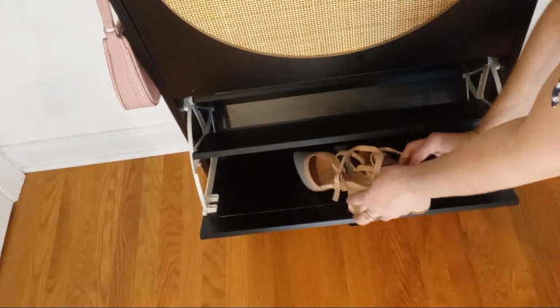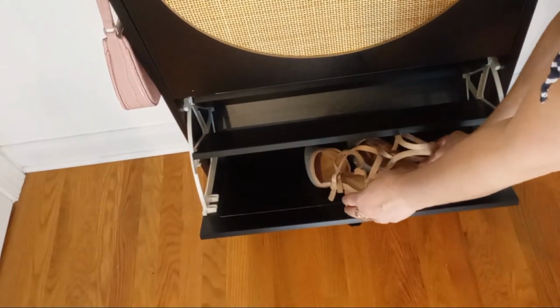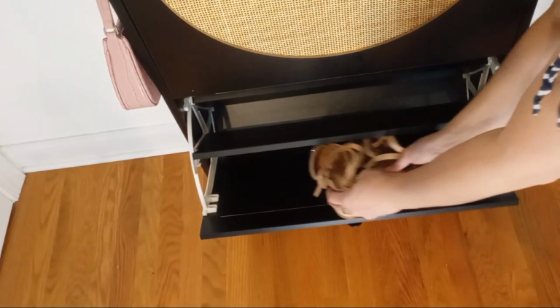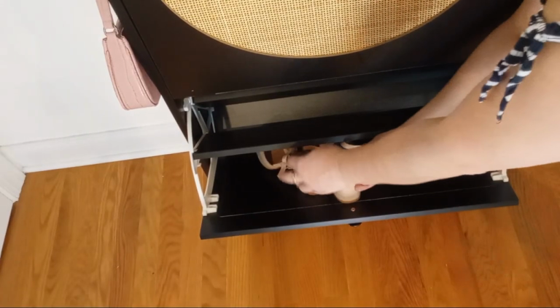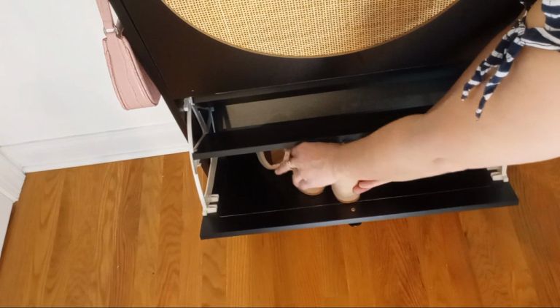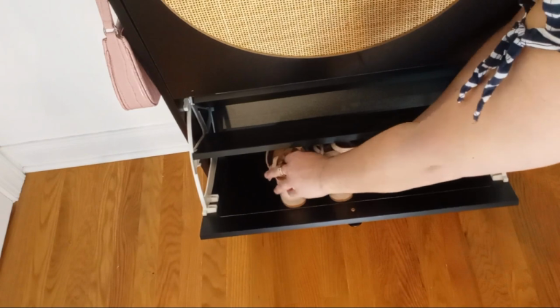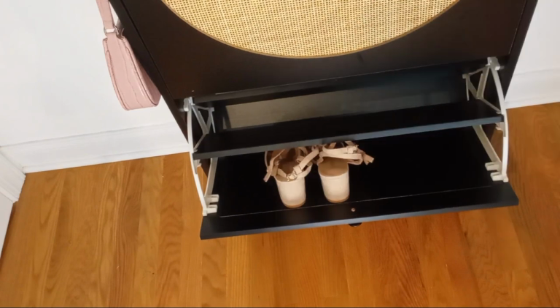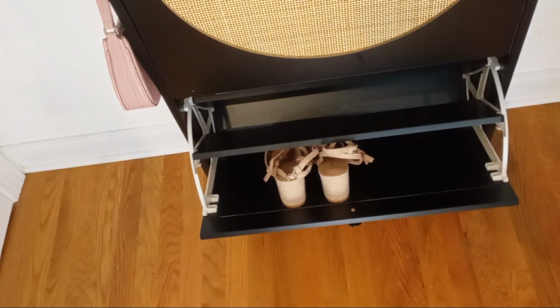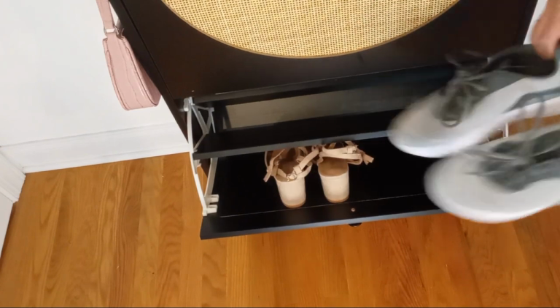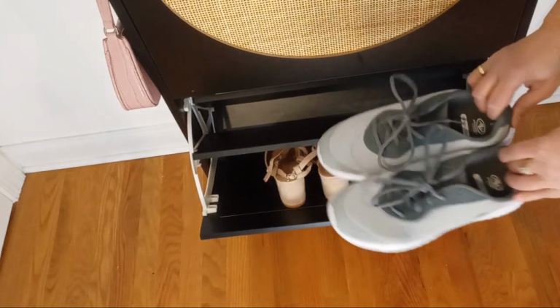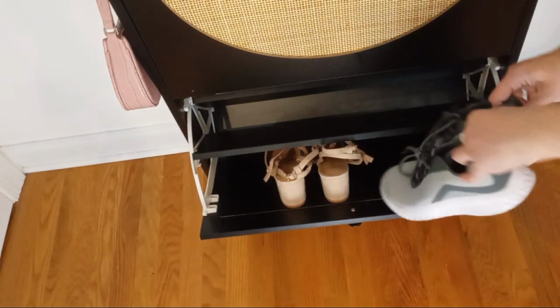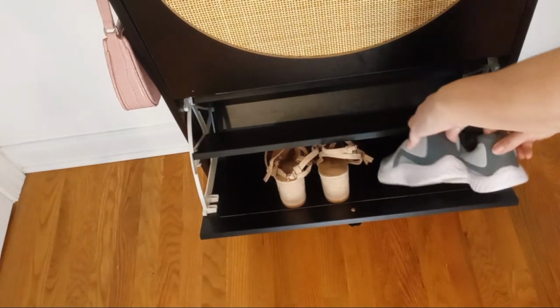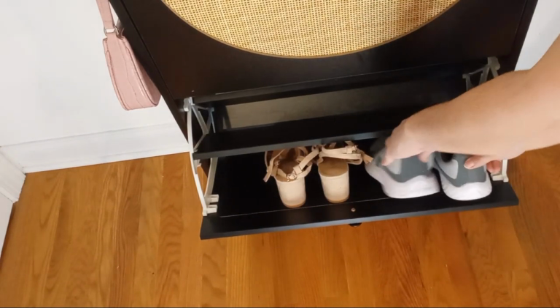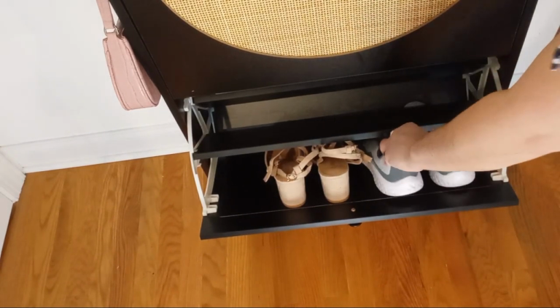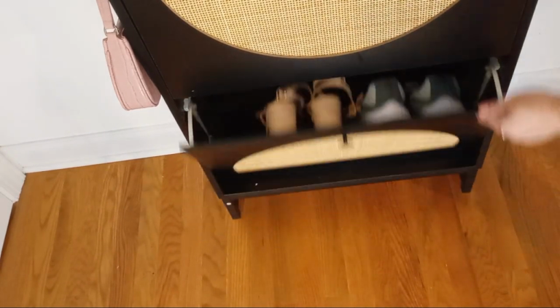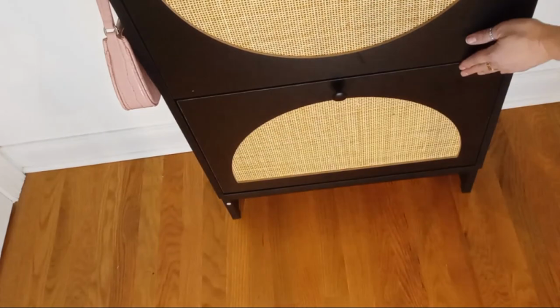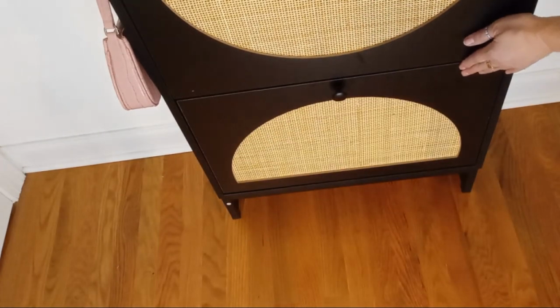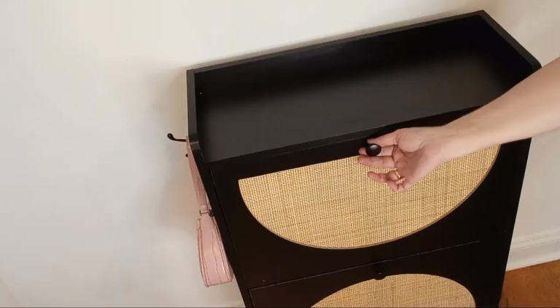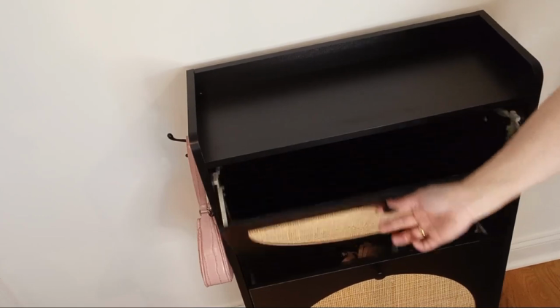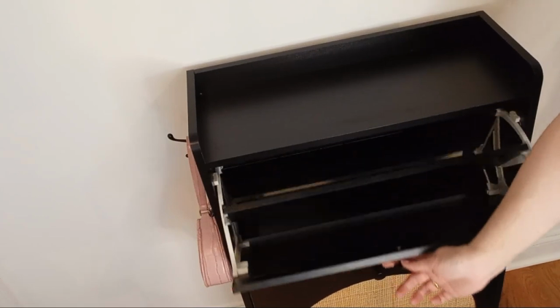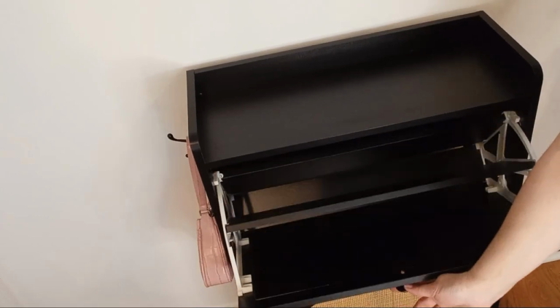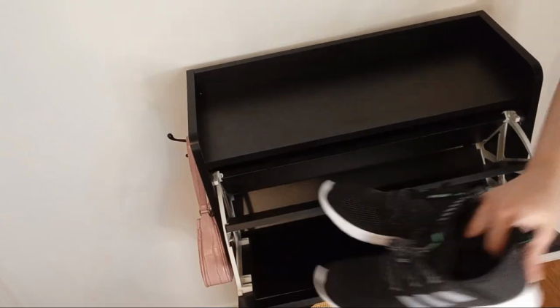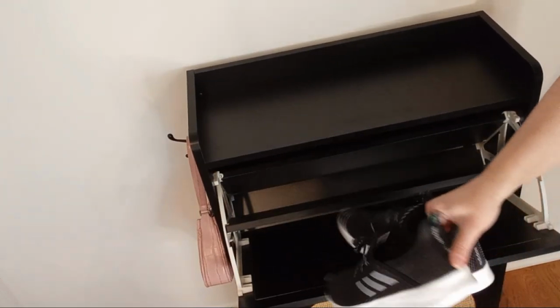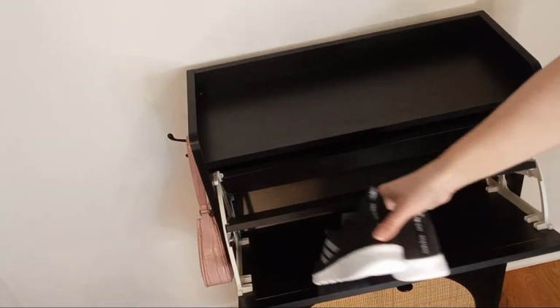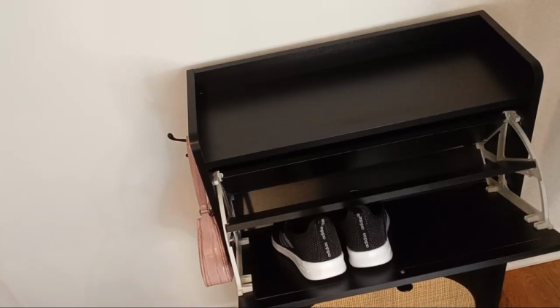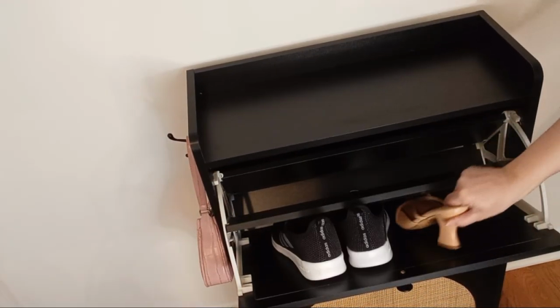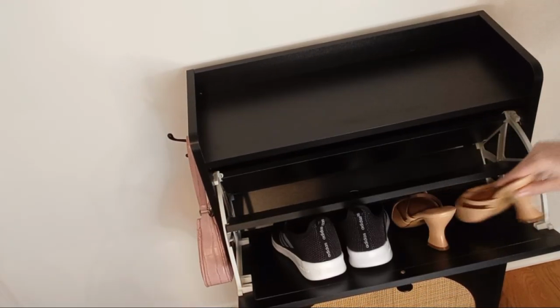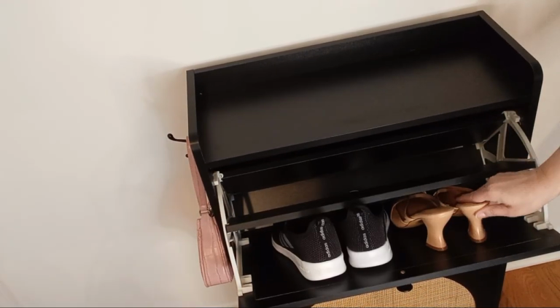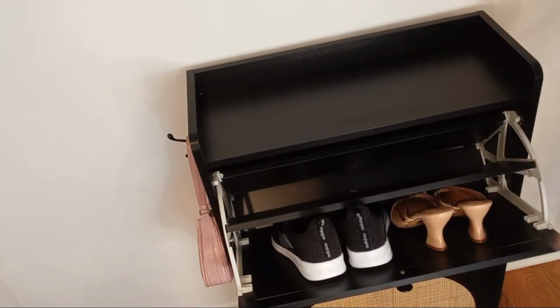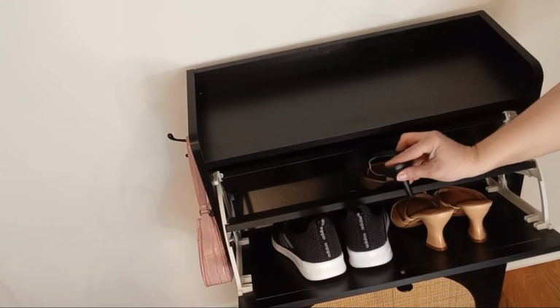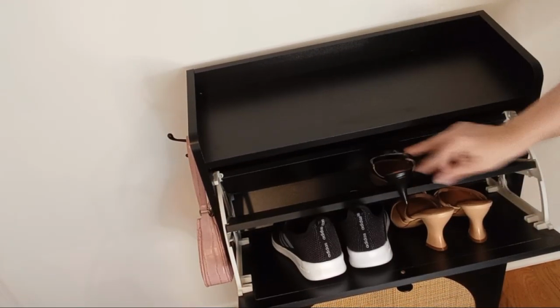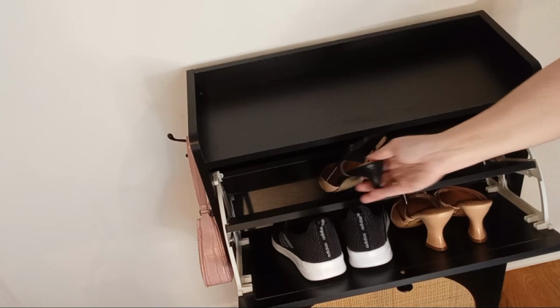Adding one or two of these cabinets will enhance the neatness and tidiness of your home space. And as you can see, assembling the cabinet was a breeze — I did it all by myself!